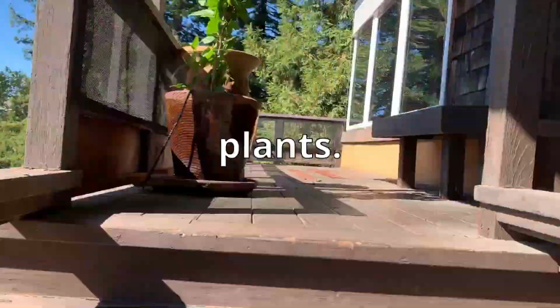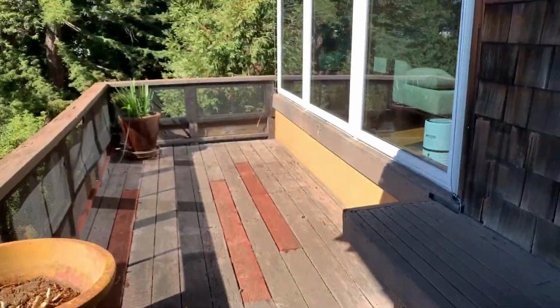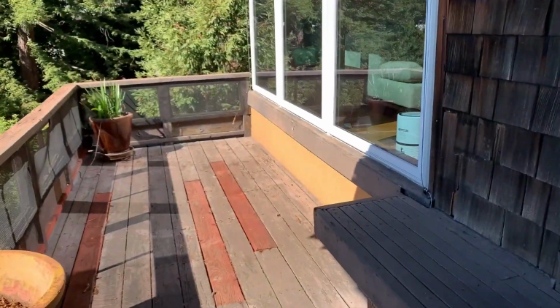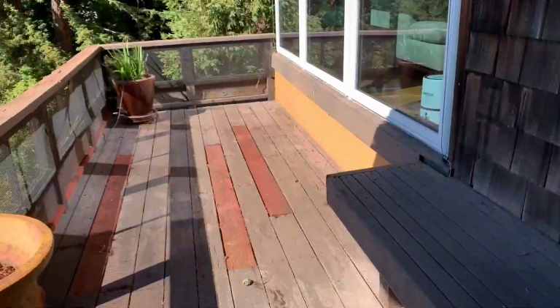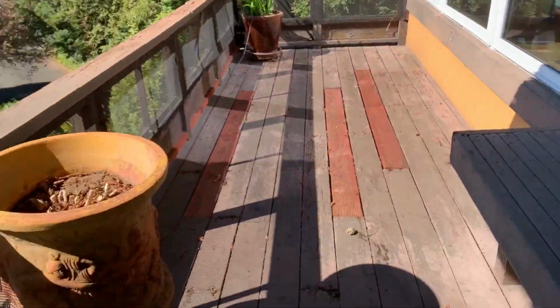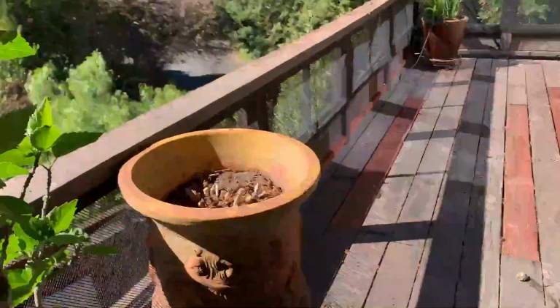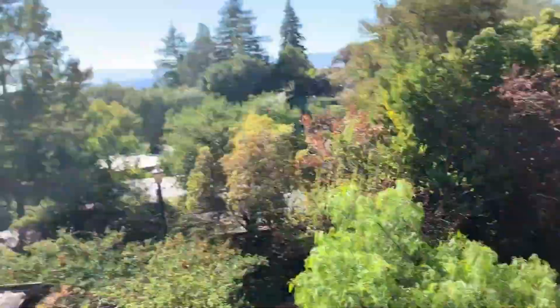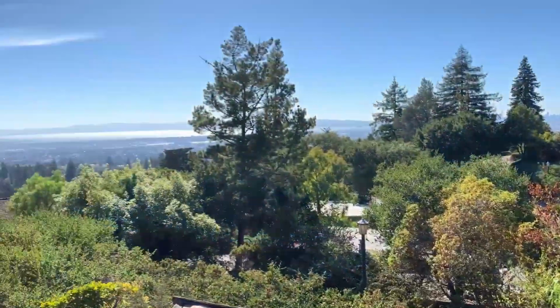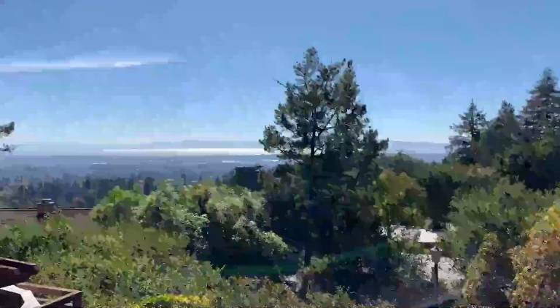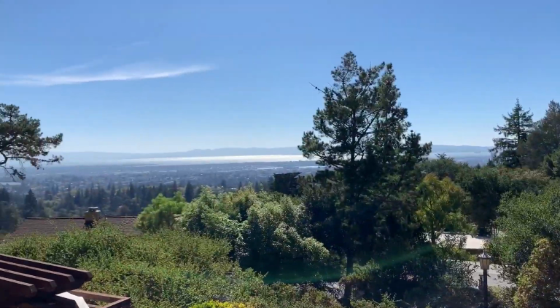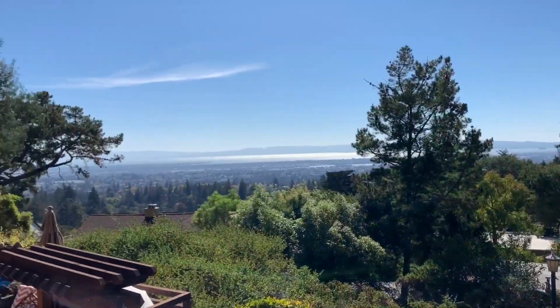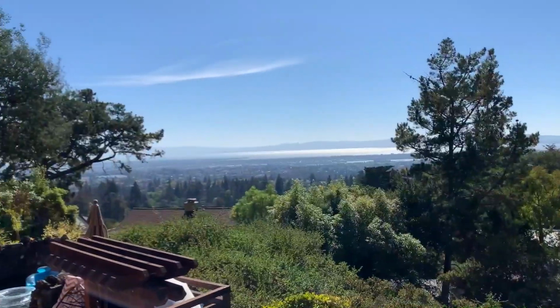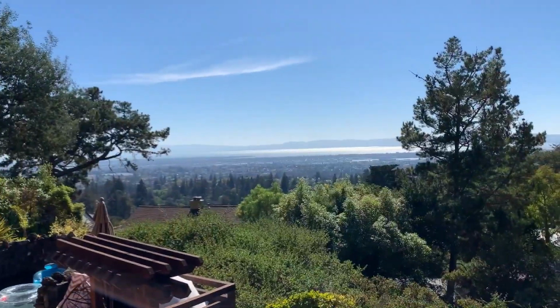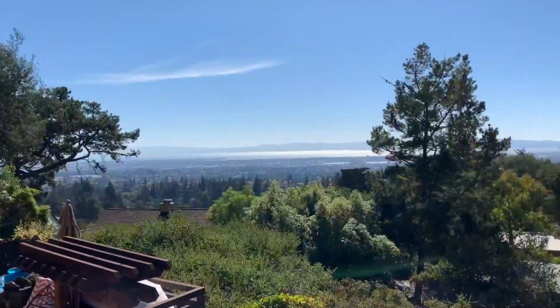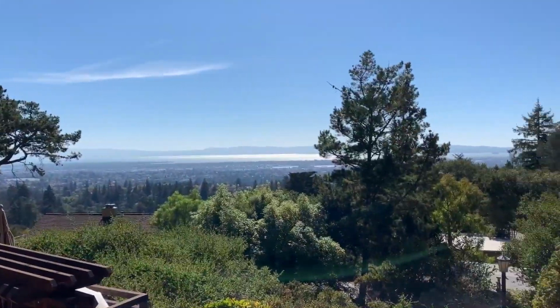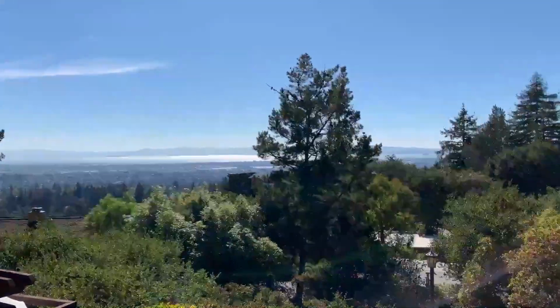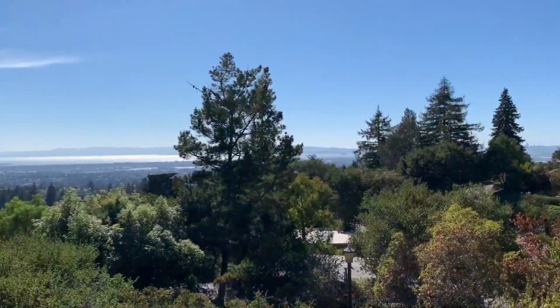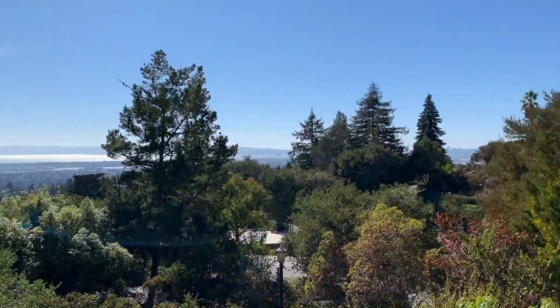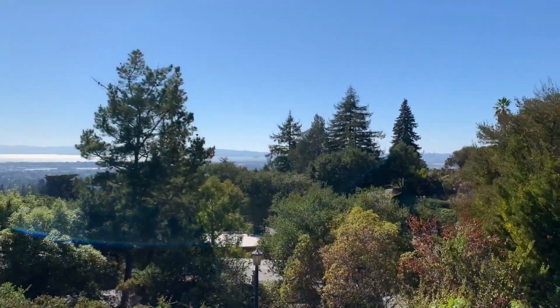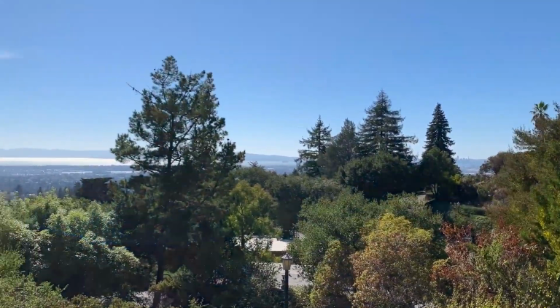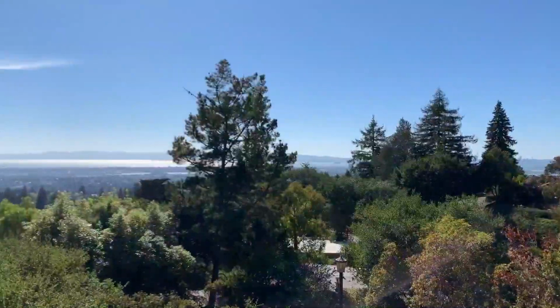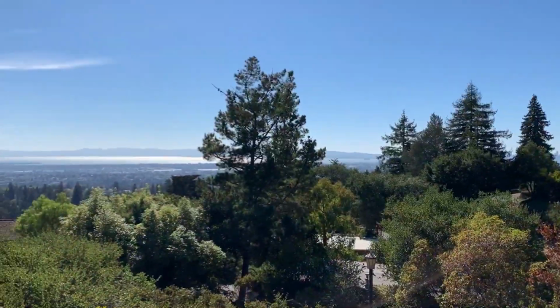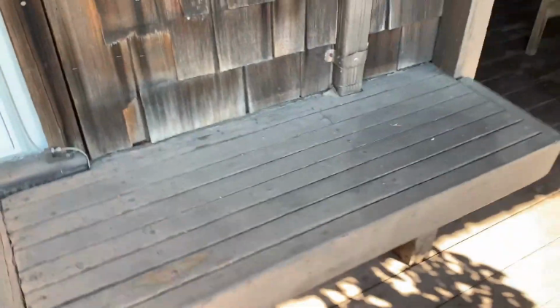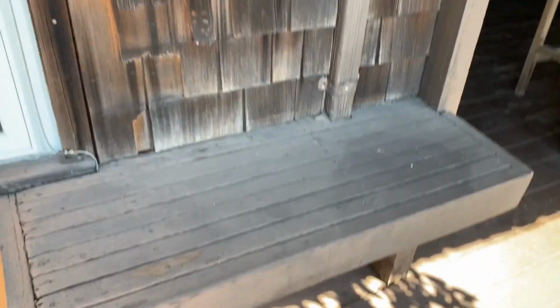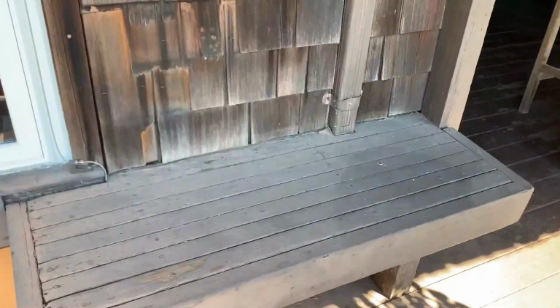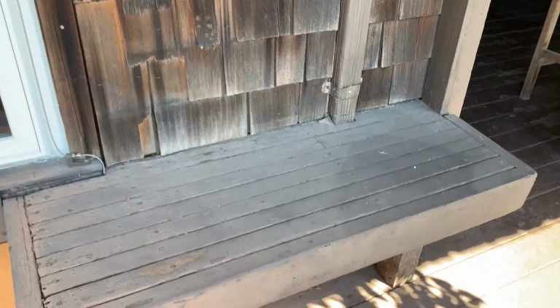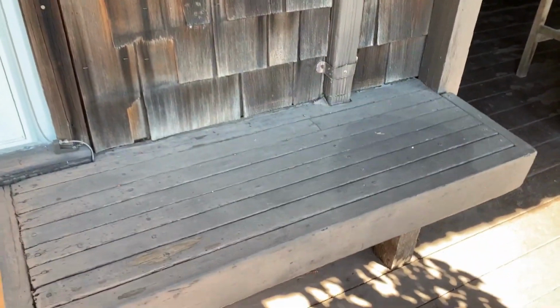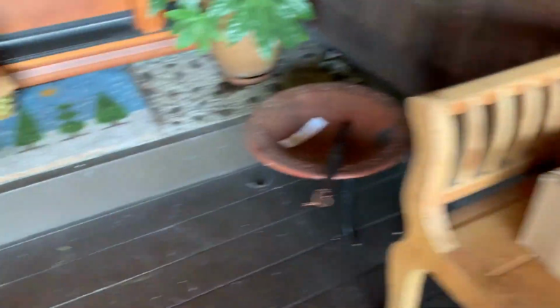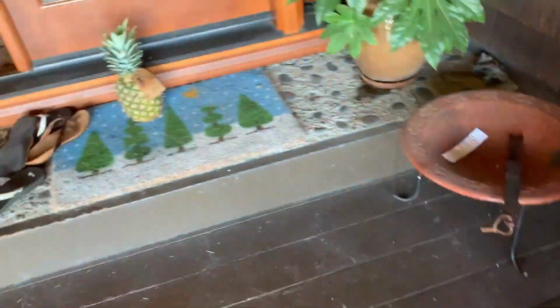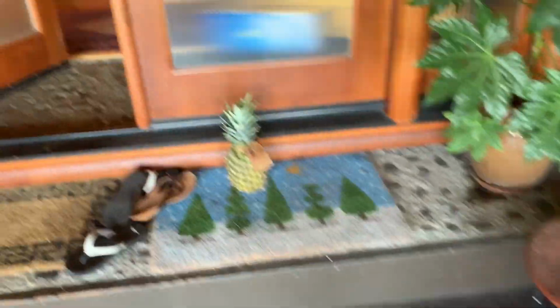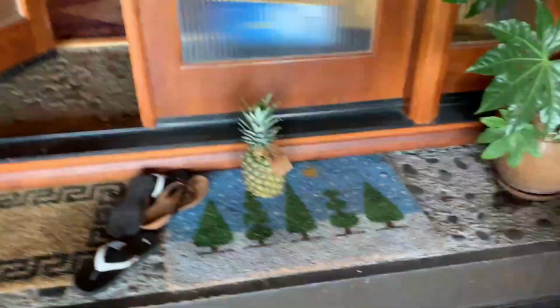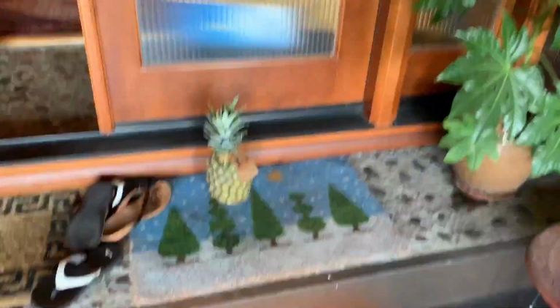And now we're on my balcony. Here's the view from up here. There's also a little seating area and a pineapple.